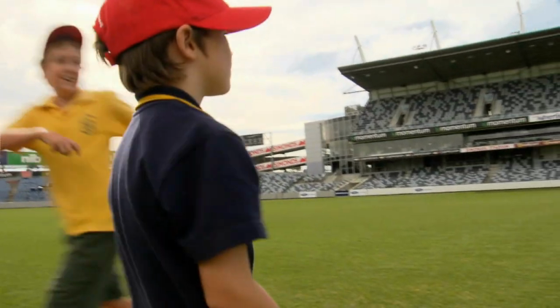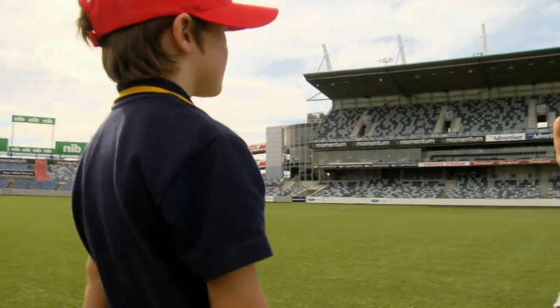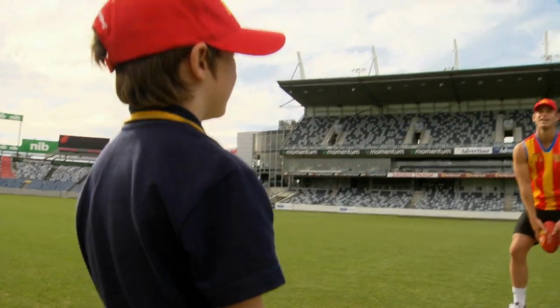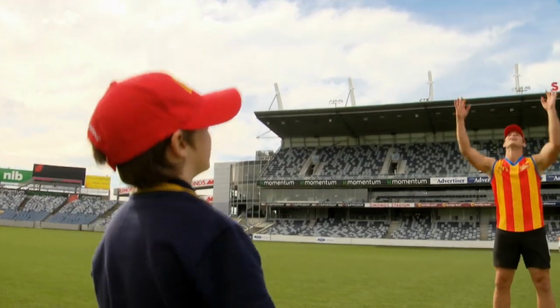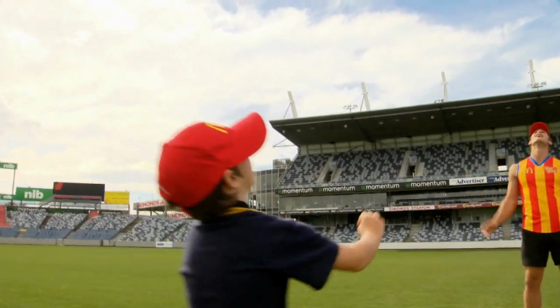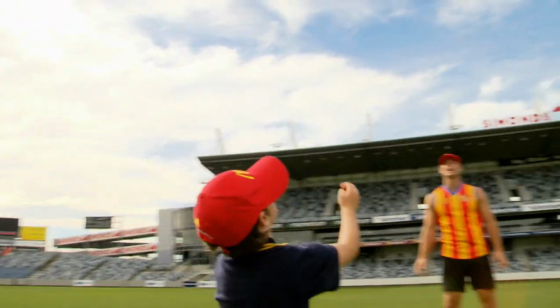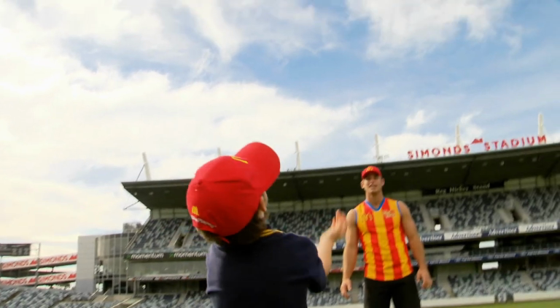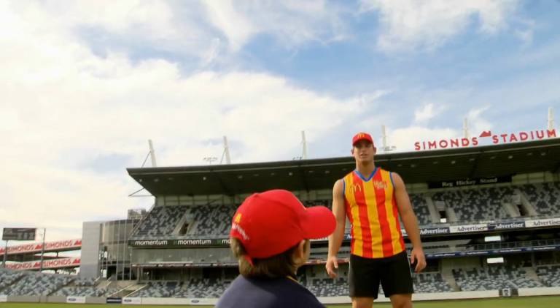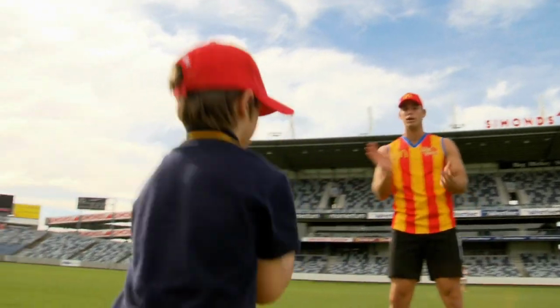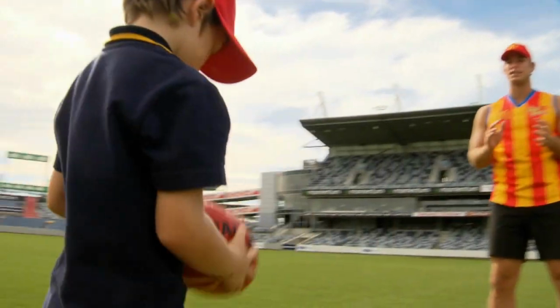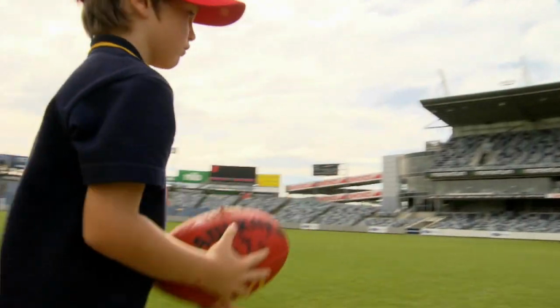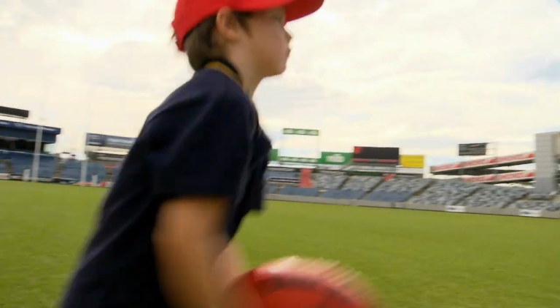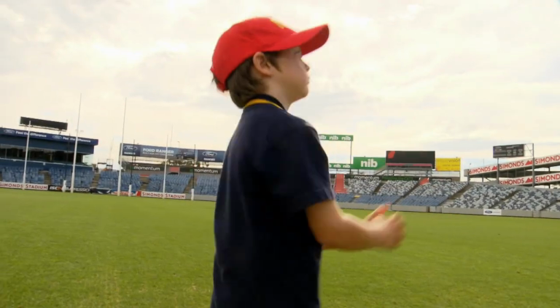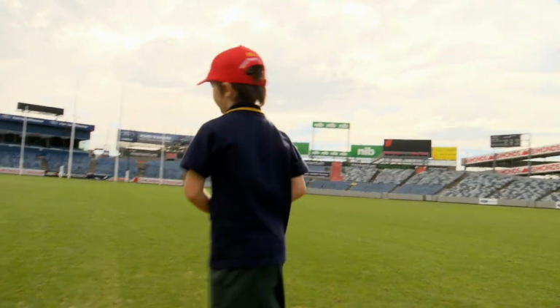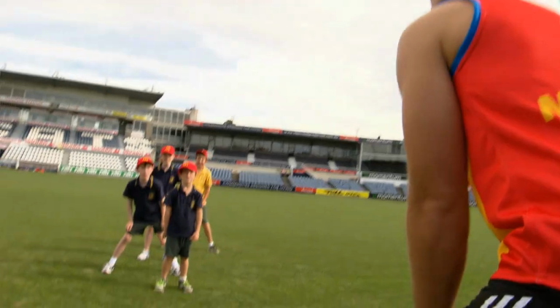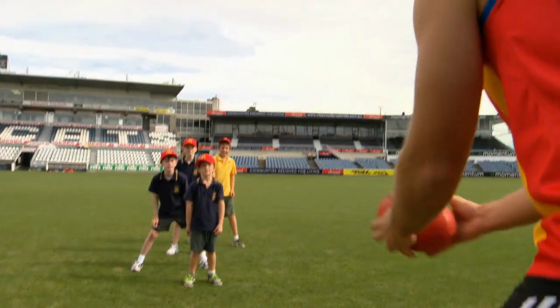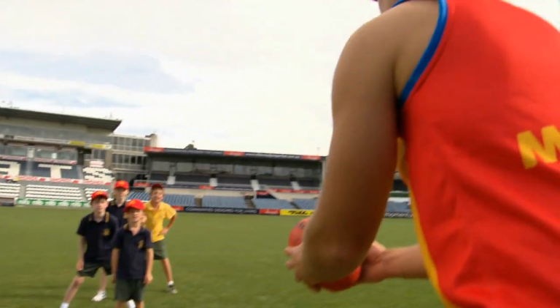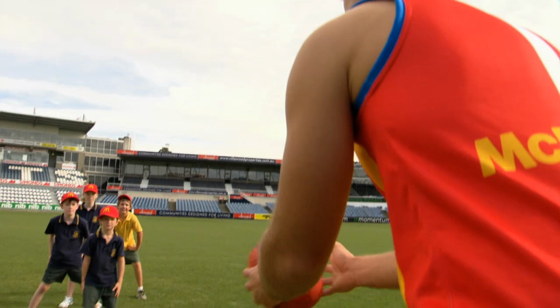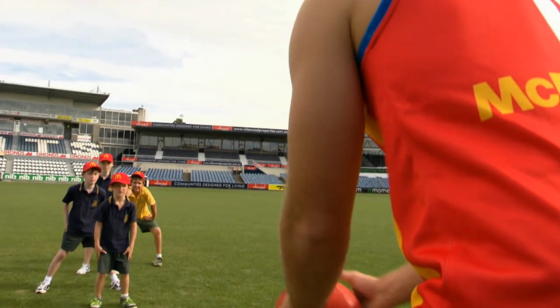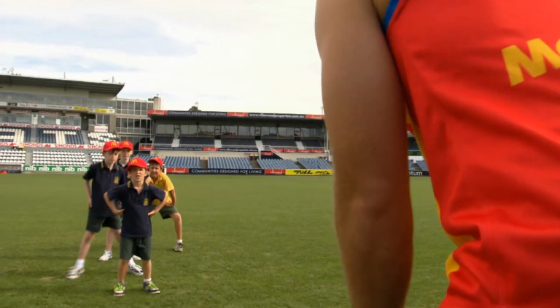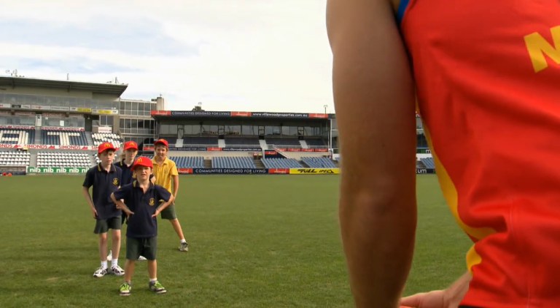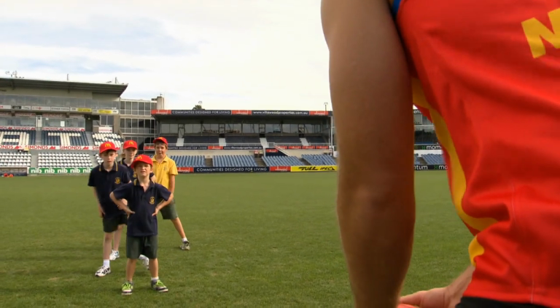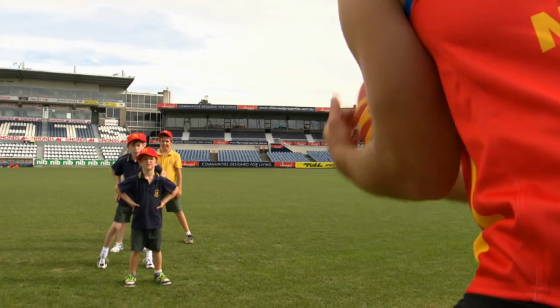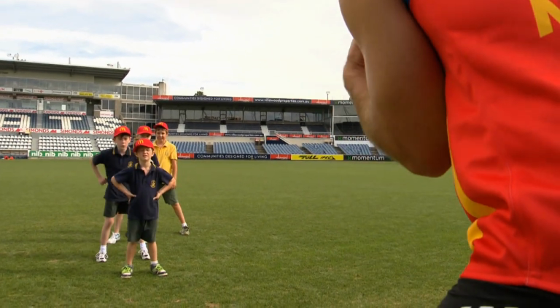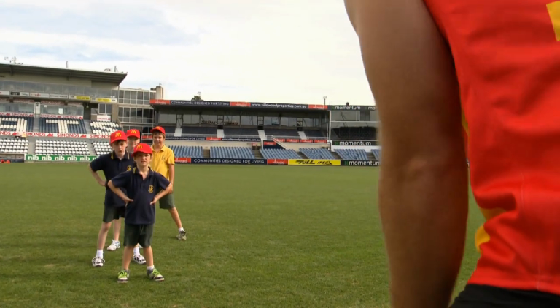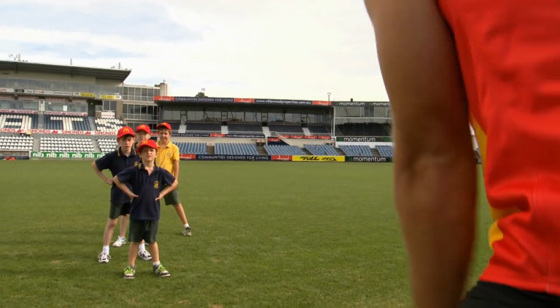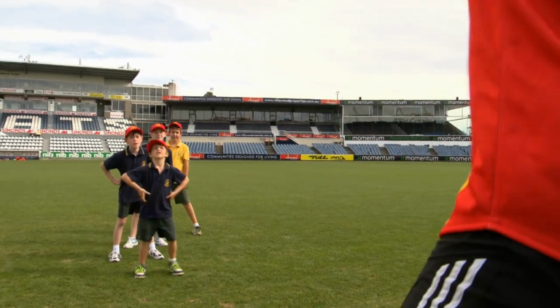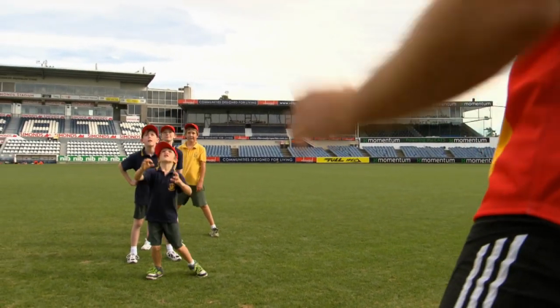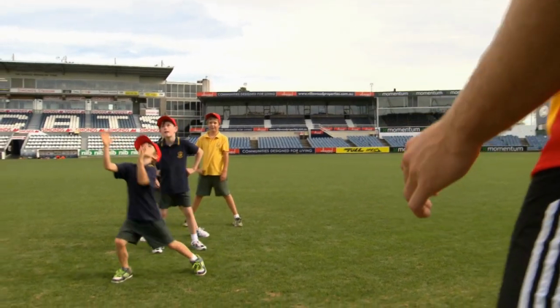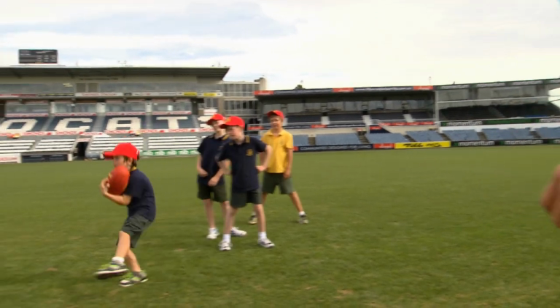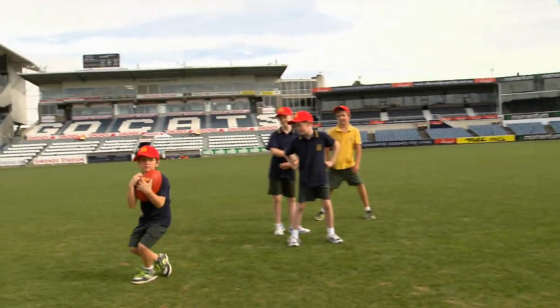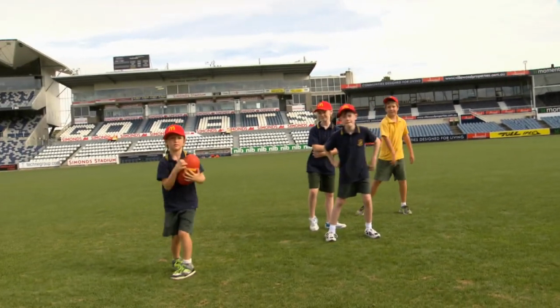A little bit higher? Good boy, Jess. Good stuff. Make sure, like we said, keep your eye on the ball. Watch it right onto your chest.